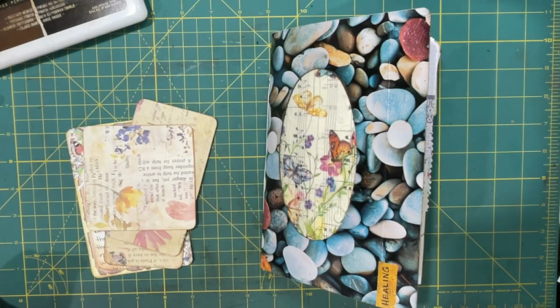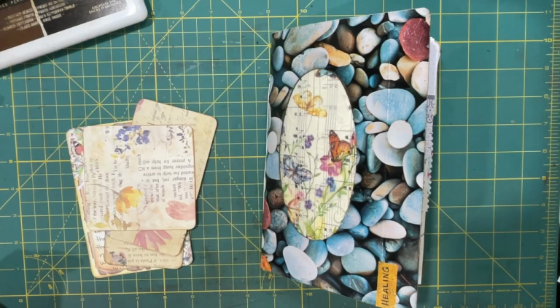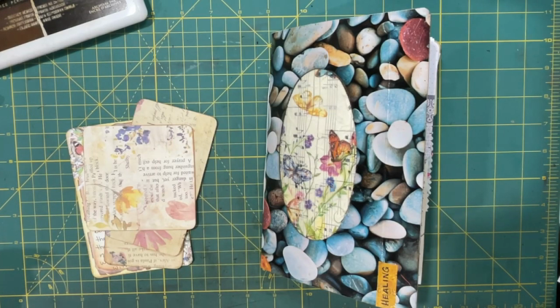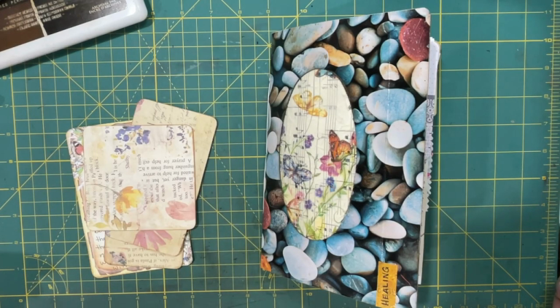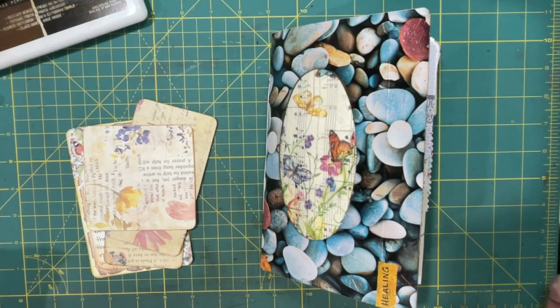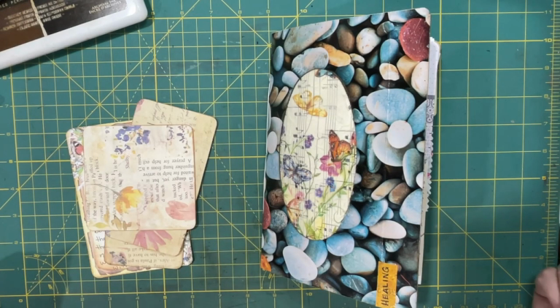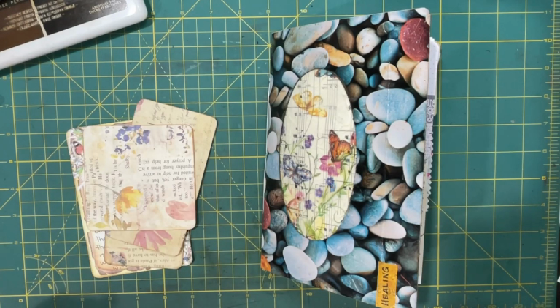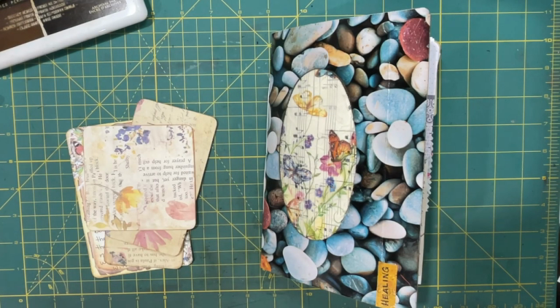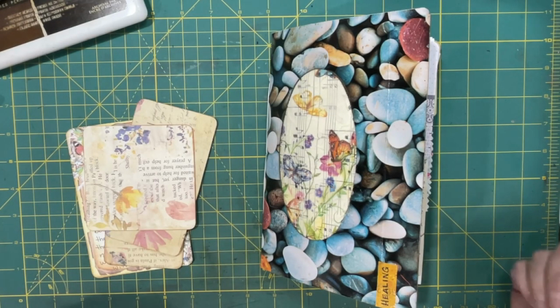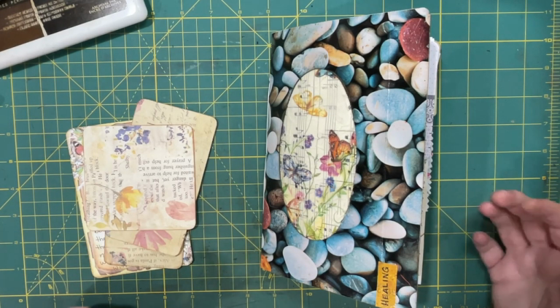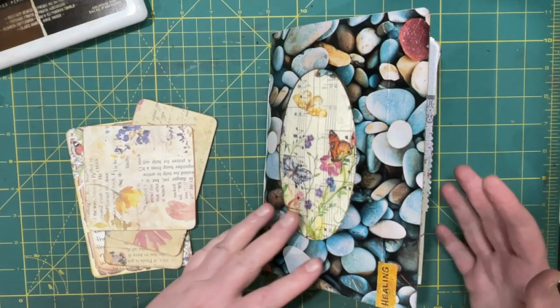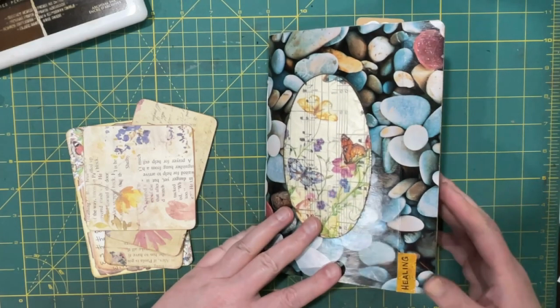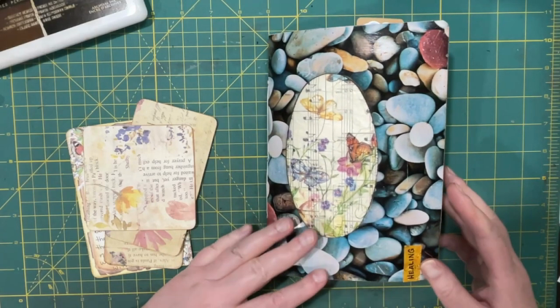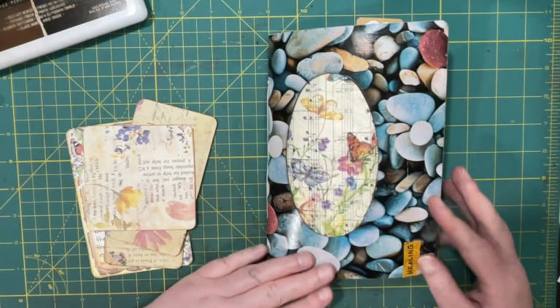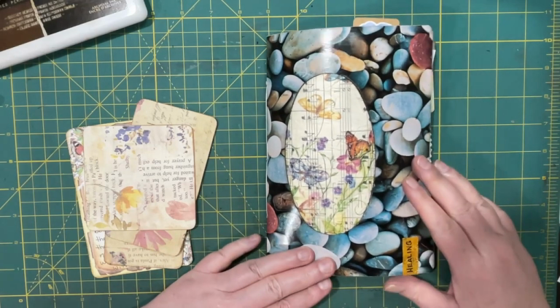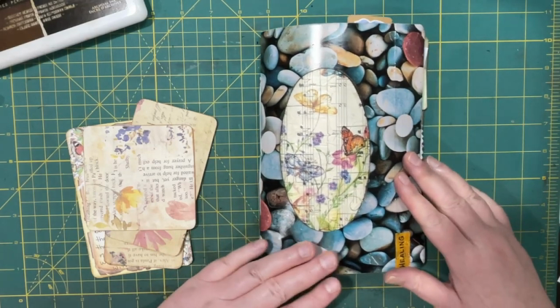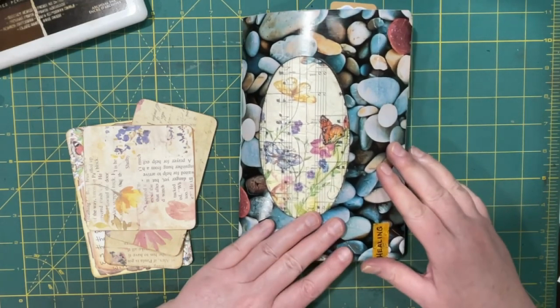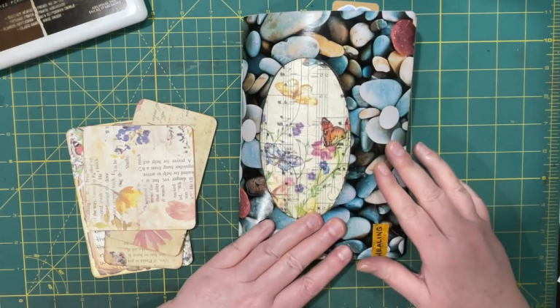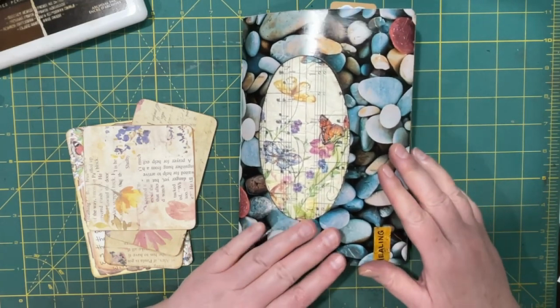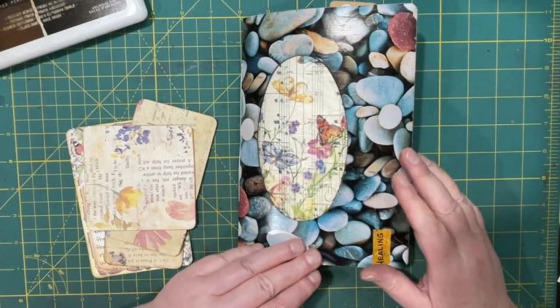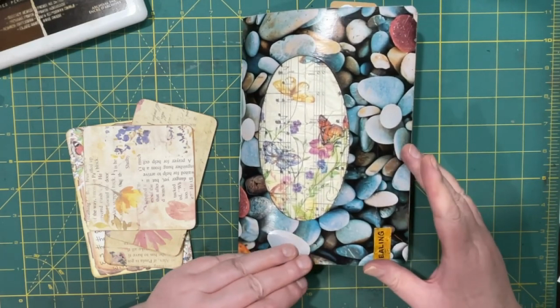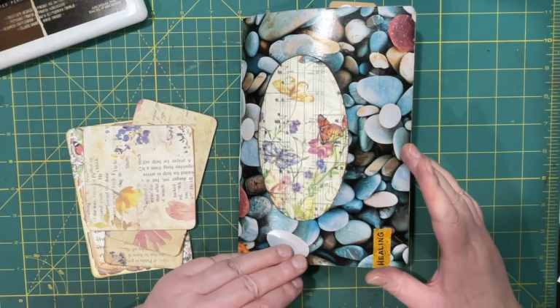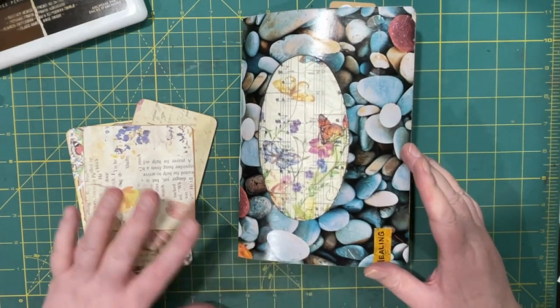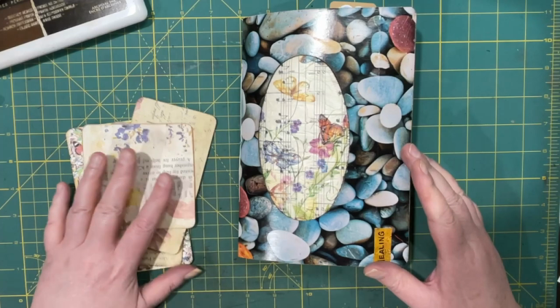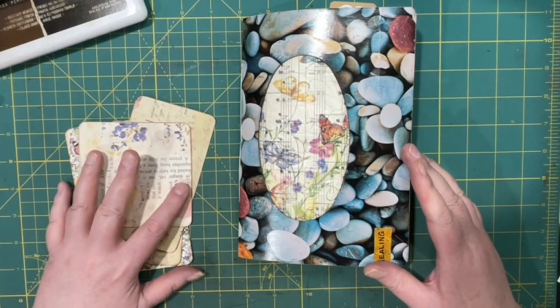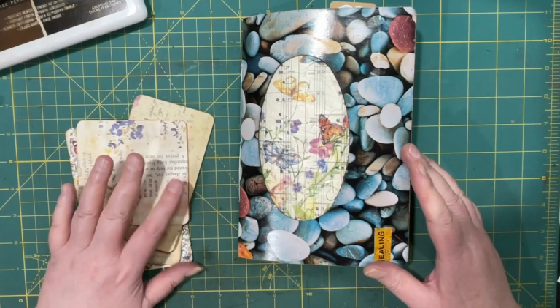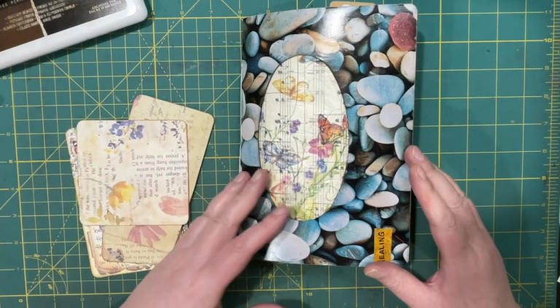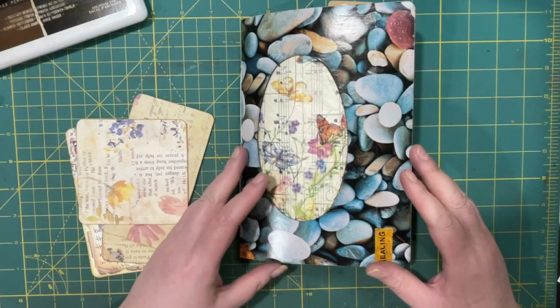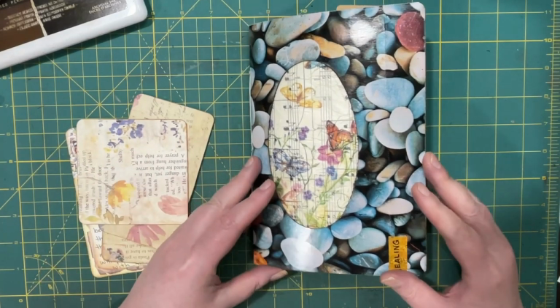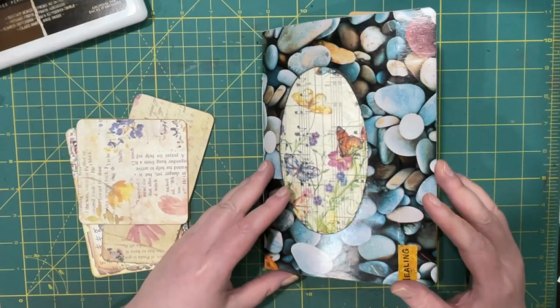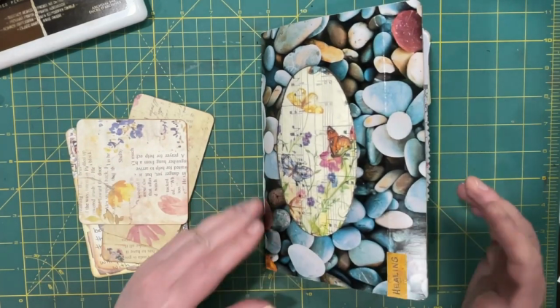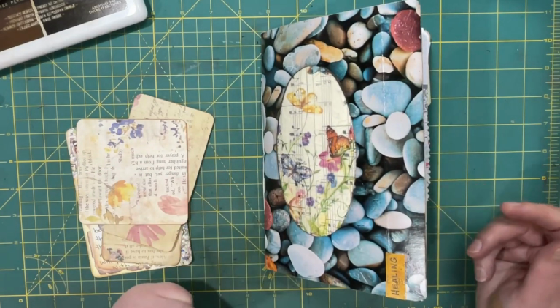Hi everyone, it's Lani, welcome back! Today I want to finish up the healing journal. I've been working on it and I've got a few more scriptures that I want to put in, but I thought I would do the flip through with you today.